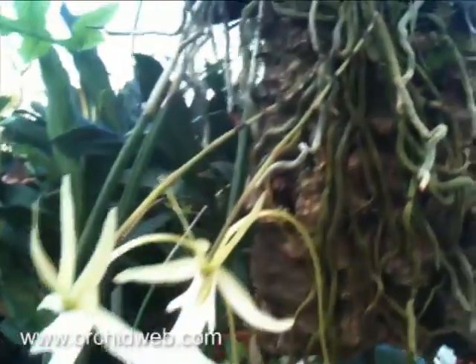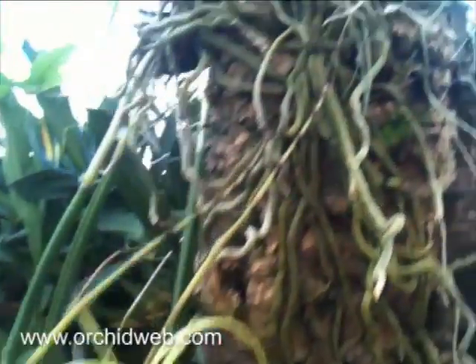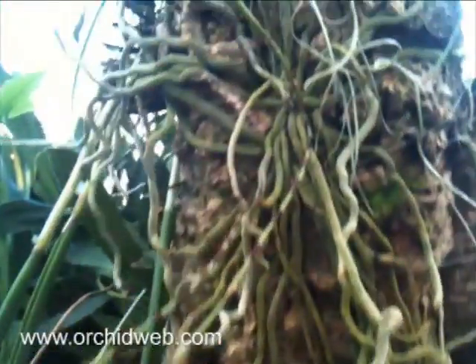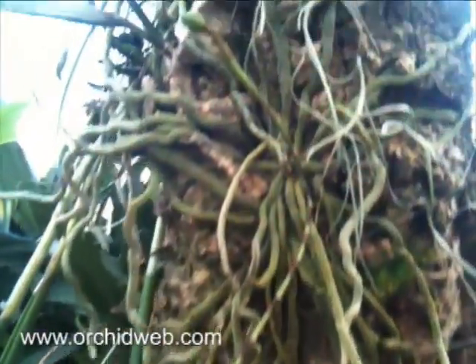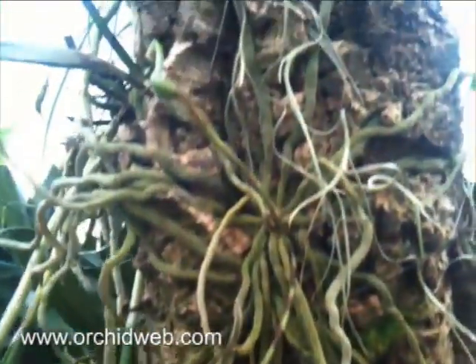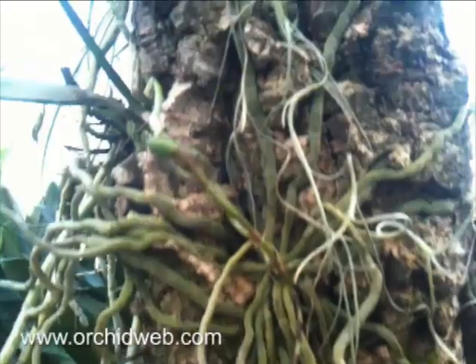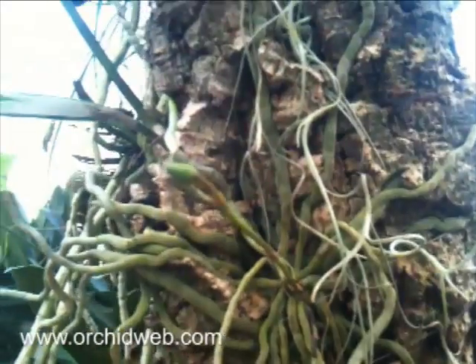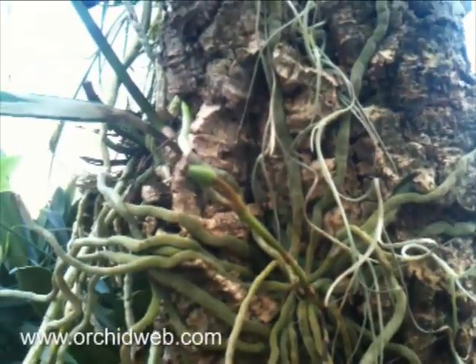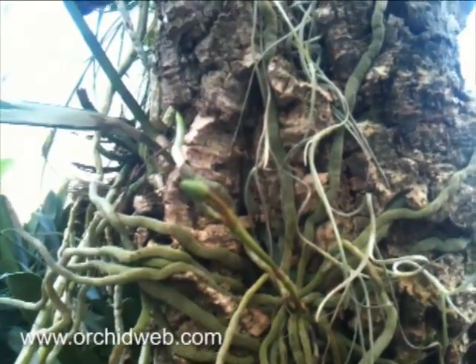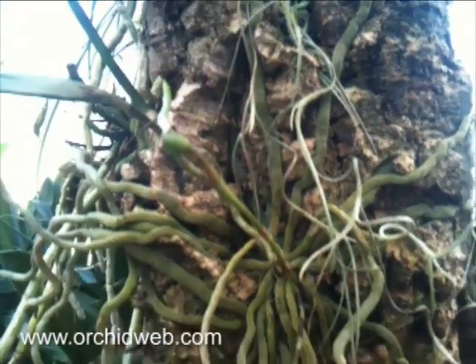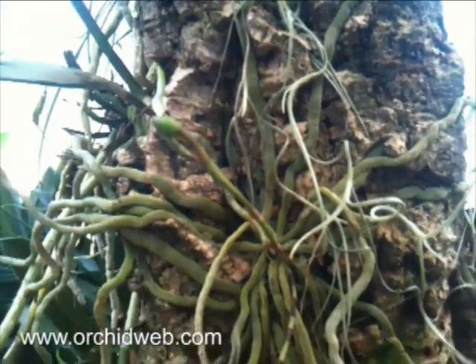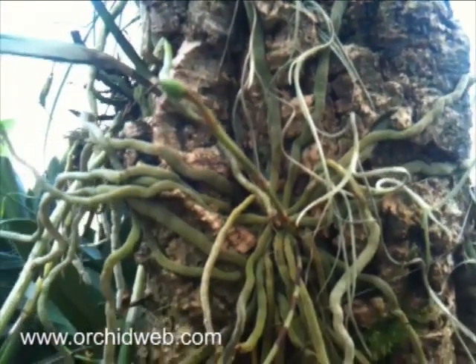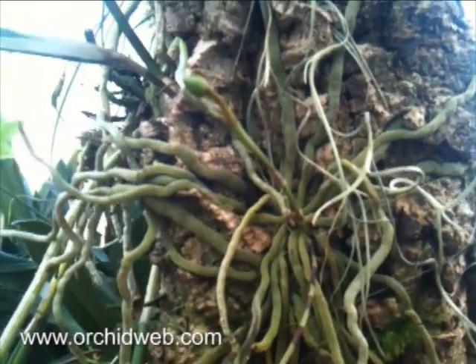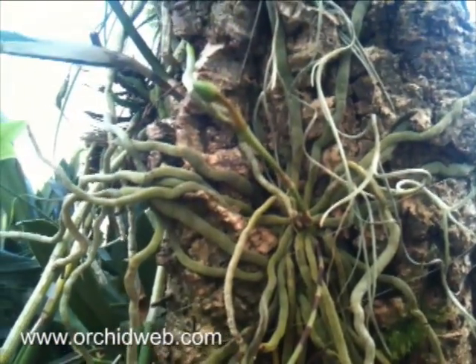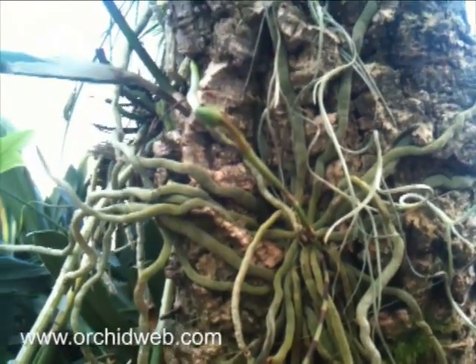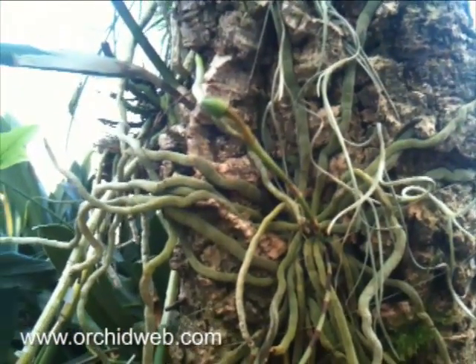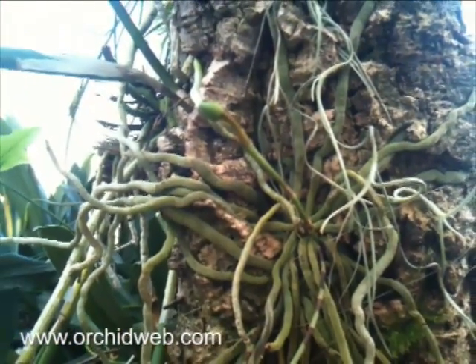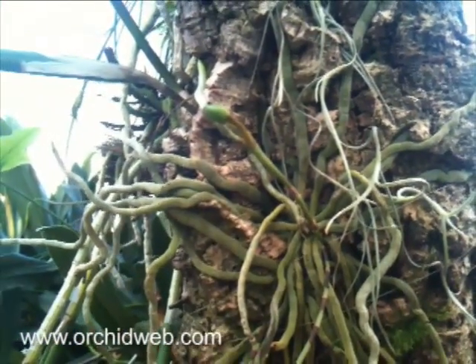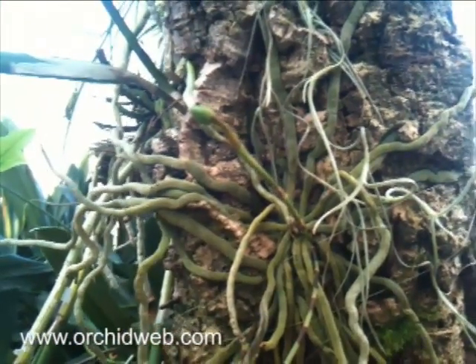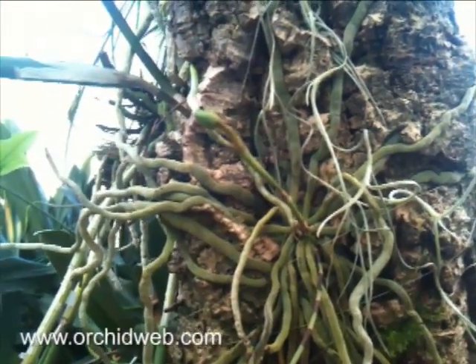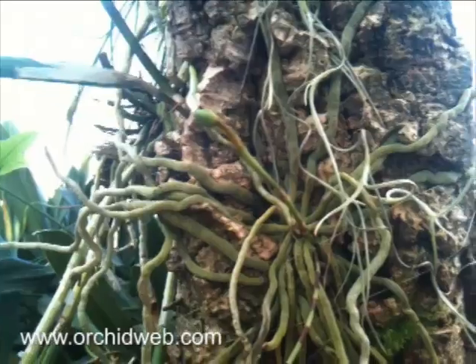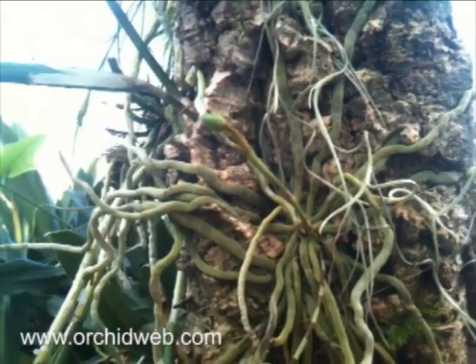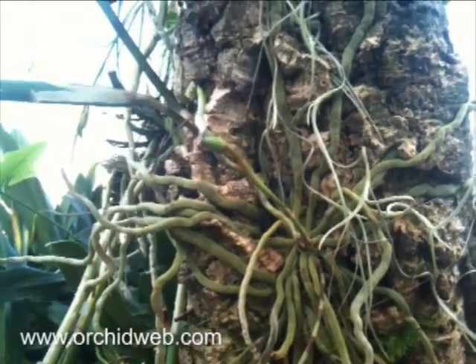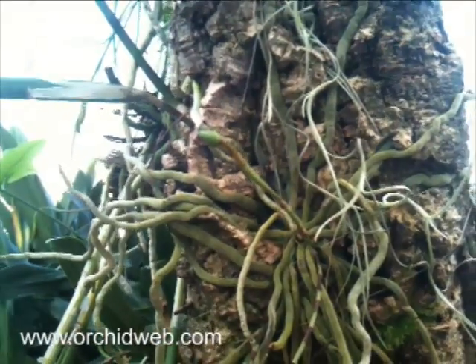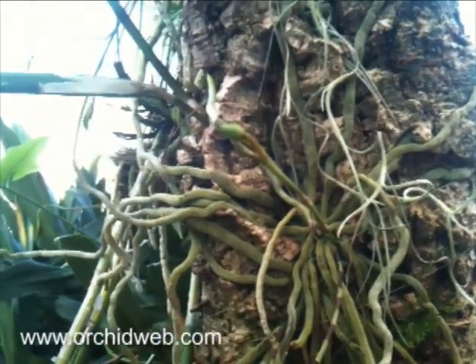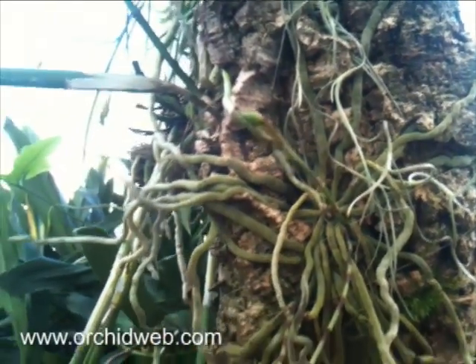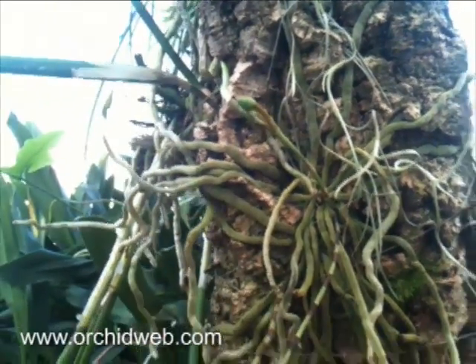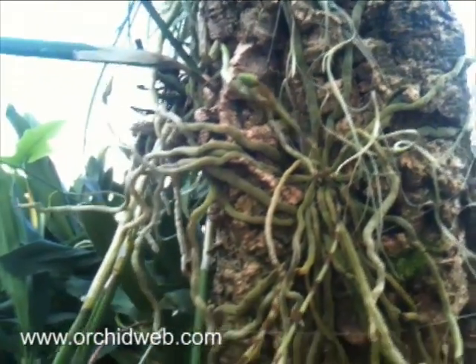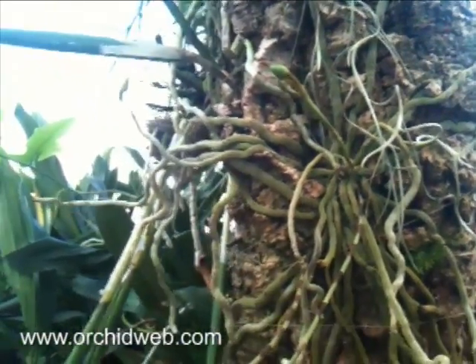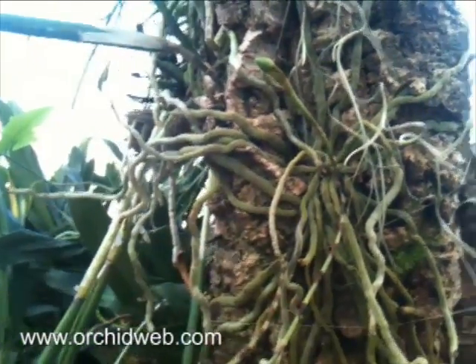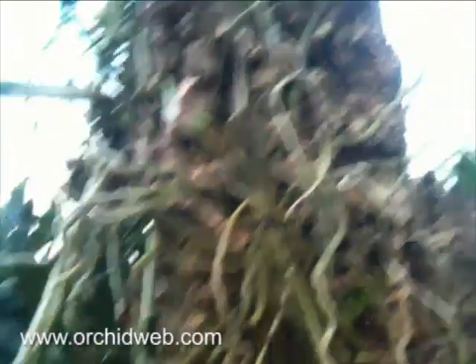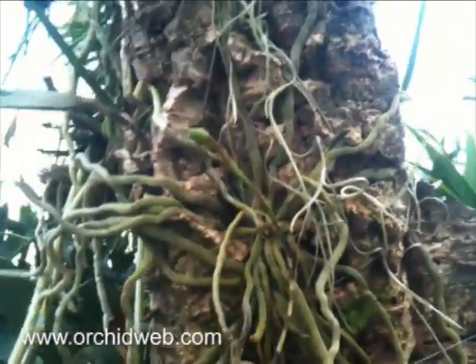It's just a roots-only, leafless orchid — there are no leaves. The plant produces its flower spikes in the spring, and usually blooms for us here in the Midwest around May to June.